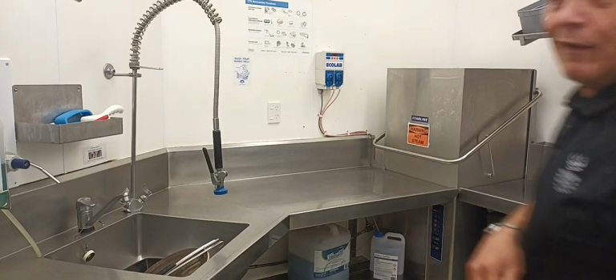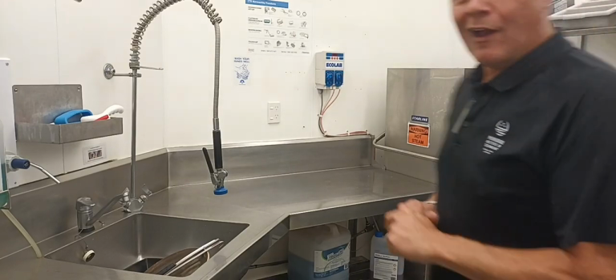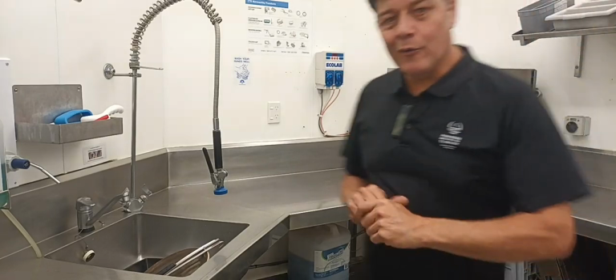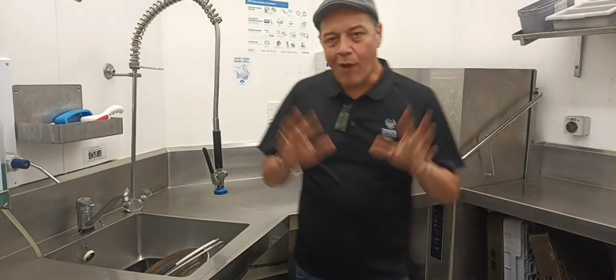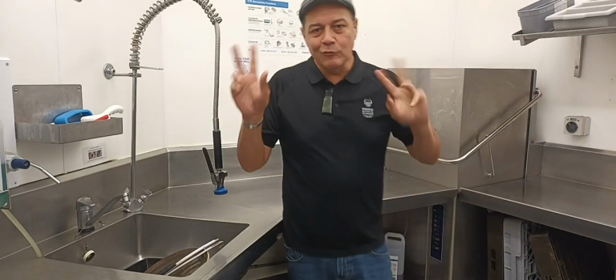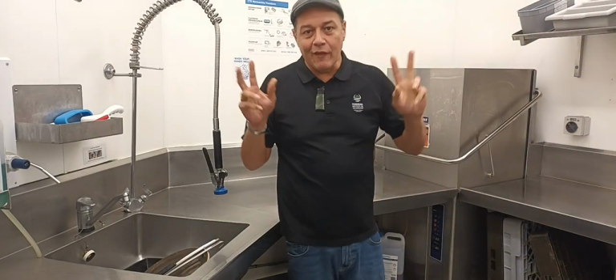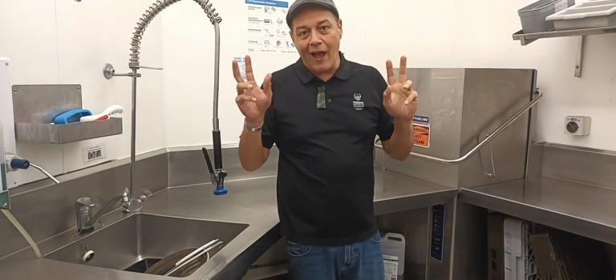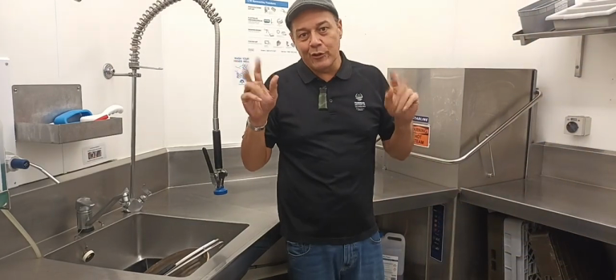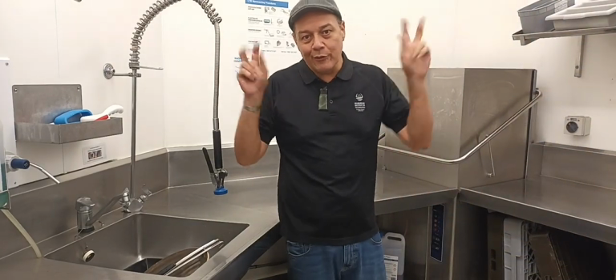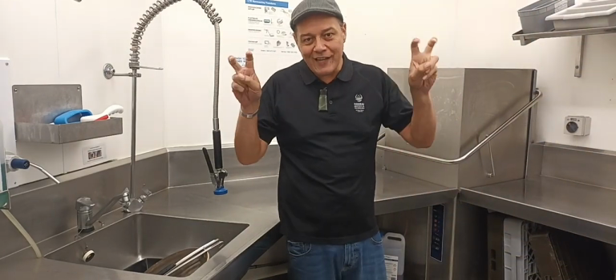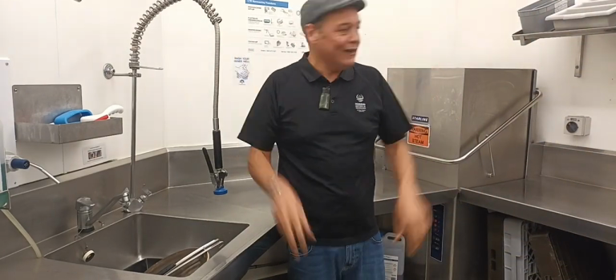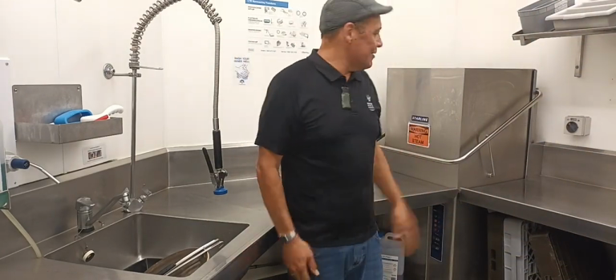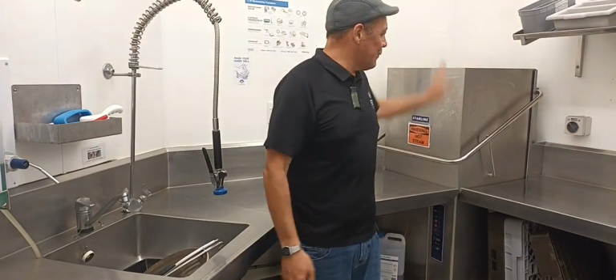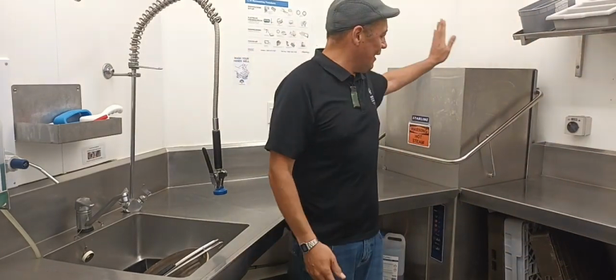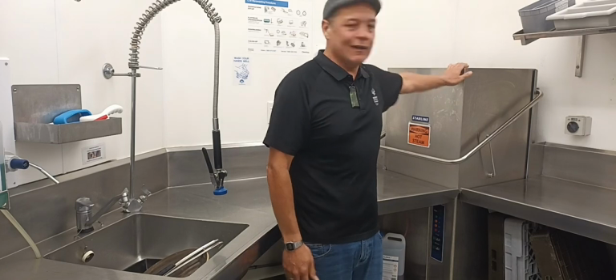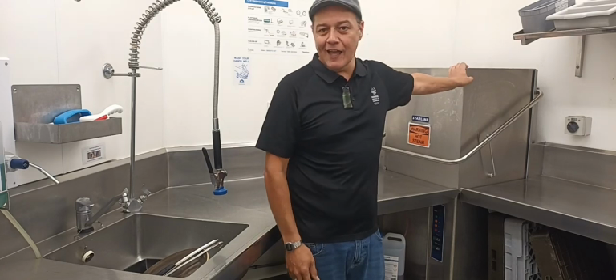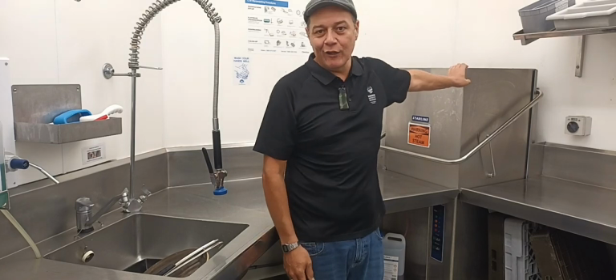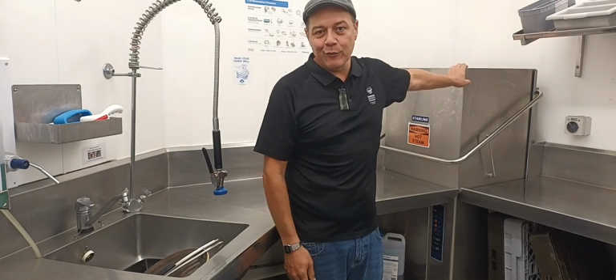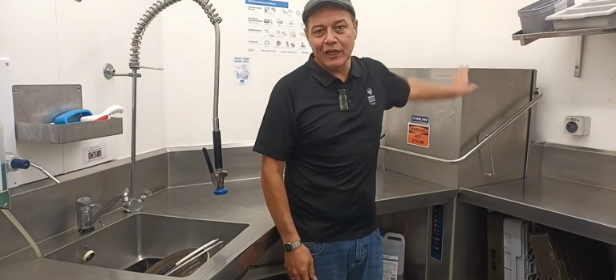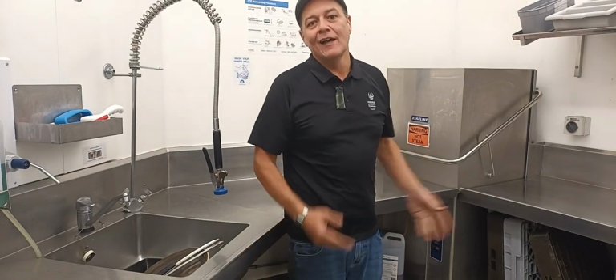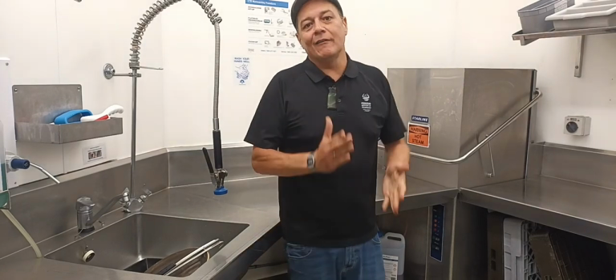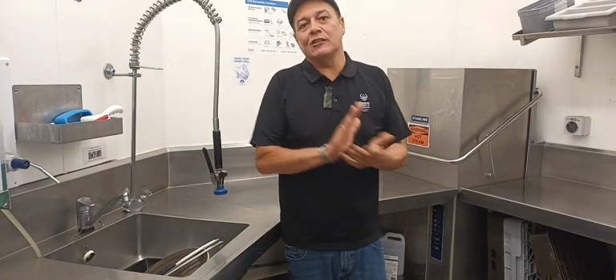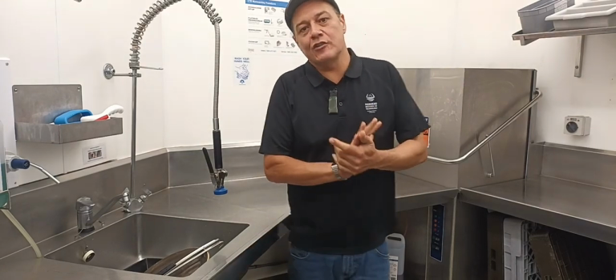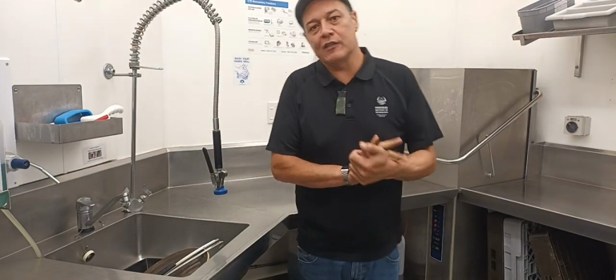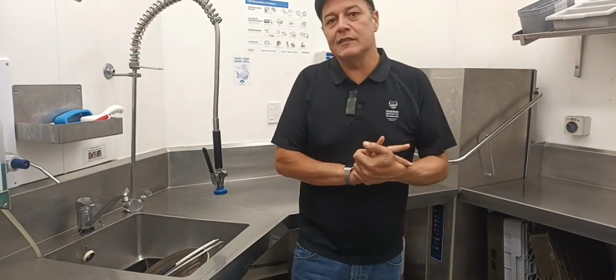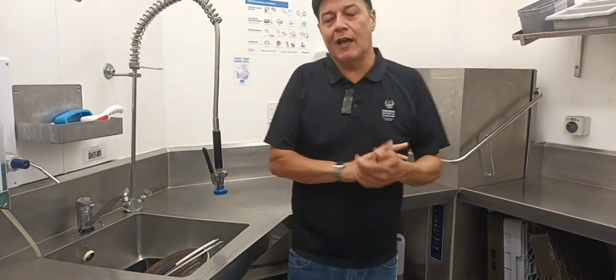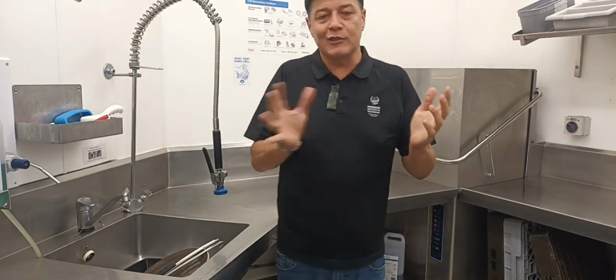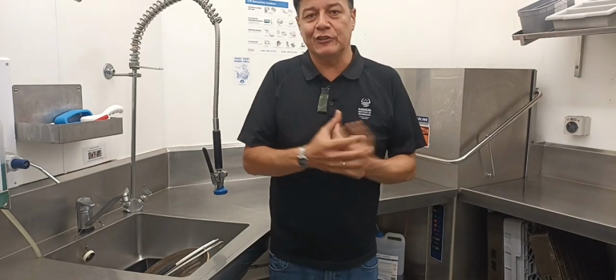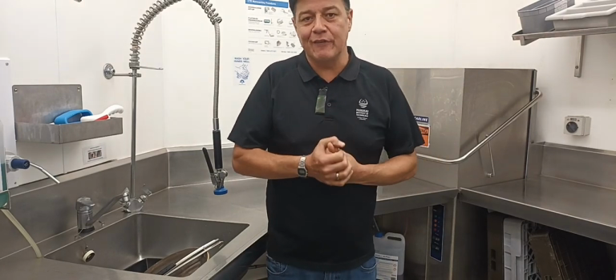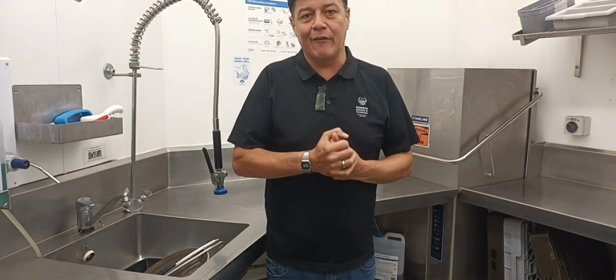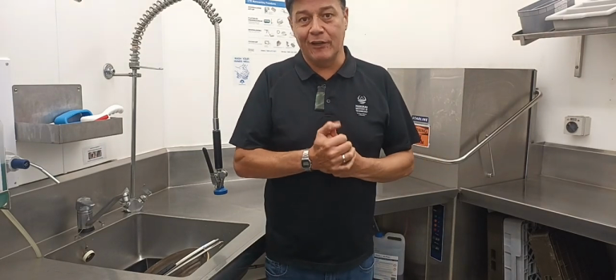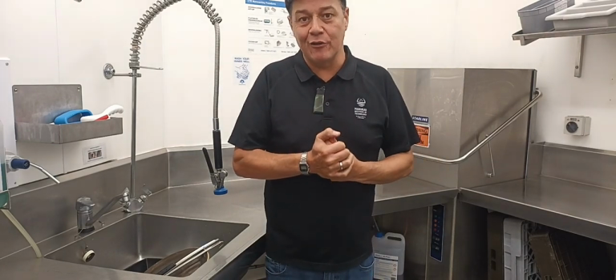Hello and welcome to another how-to segment. So this one here is our dishwasher. In function services, dishwashers are very much used.